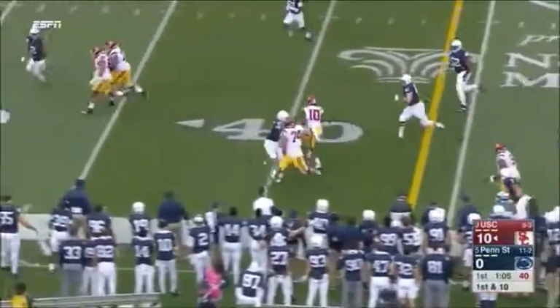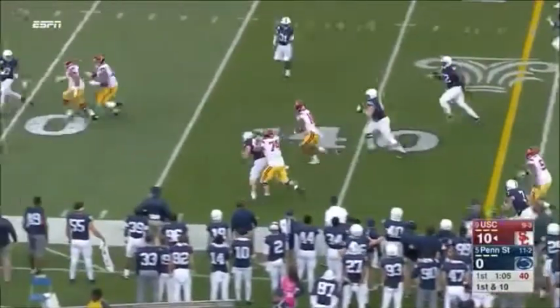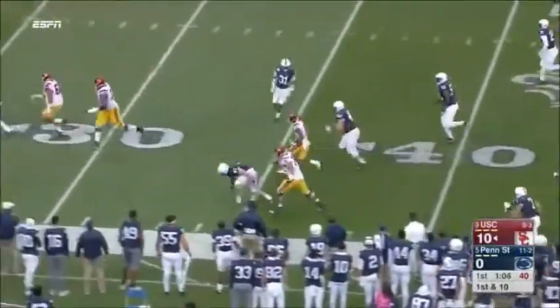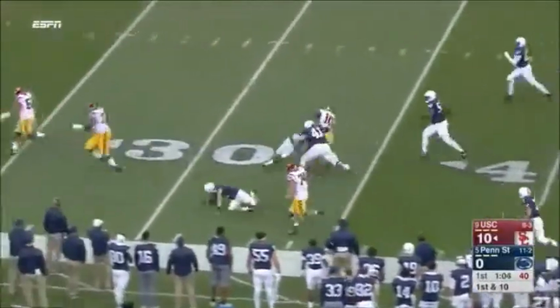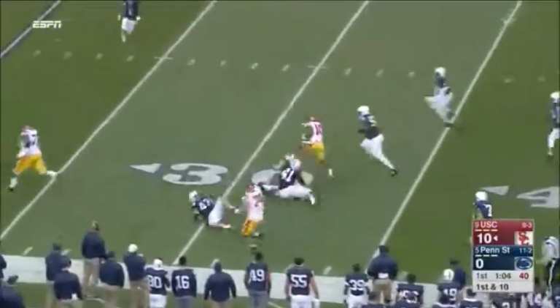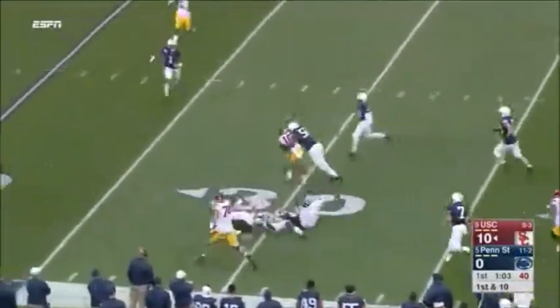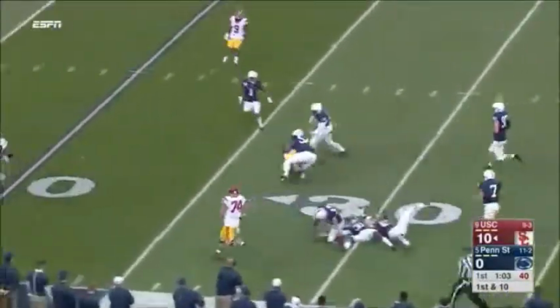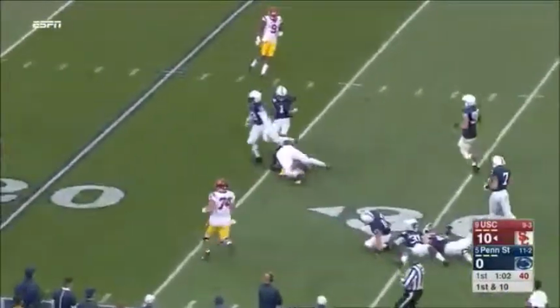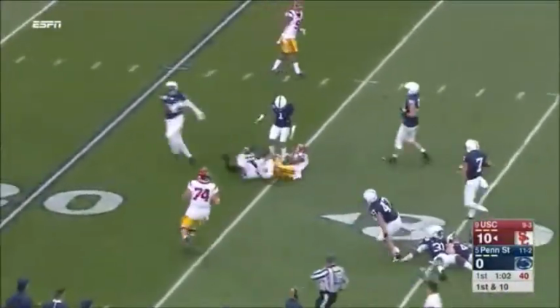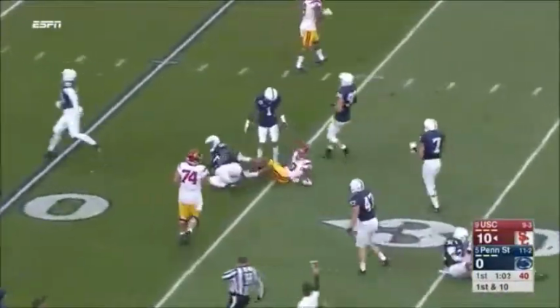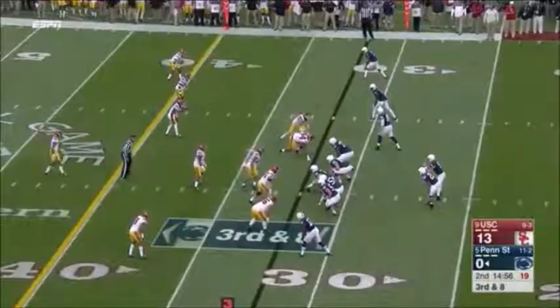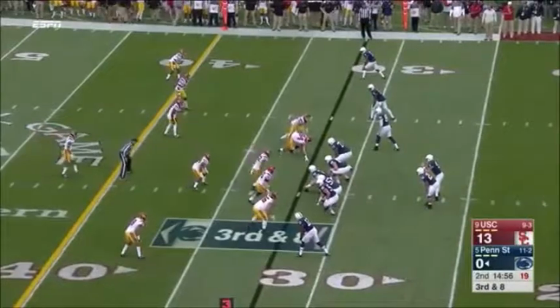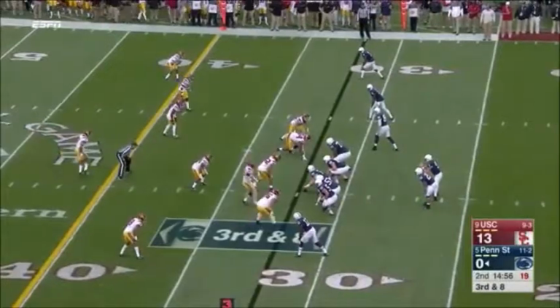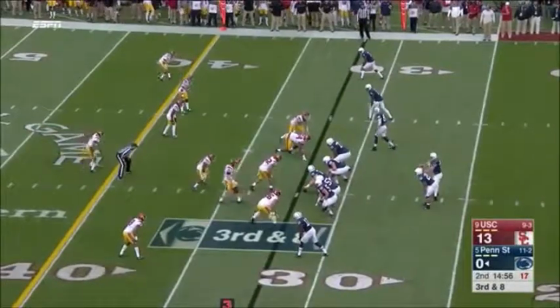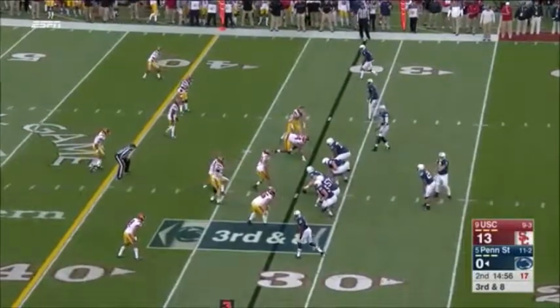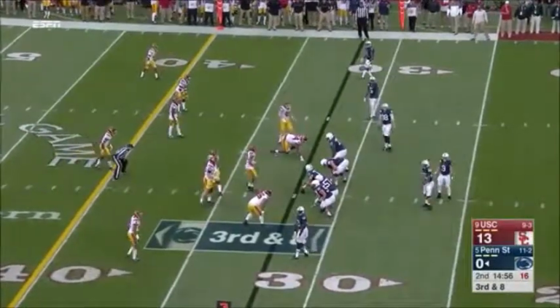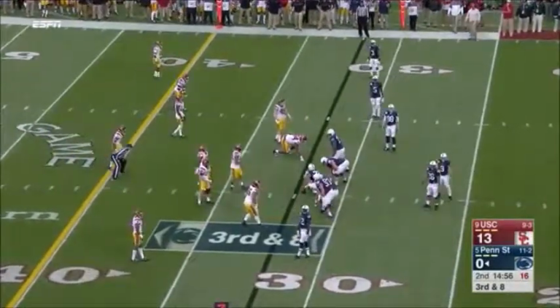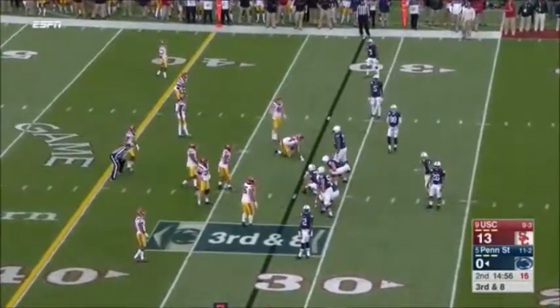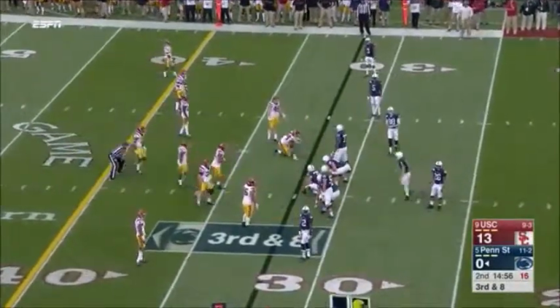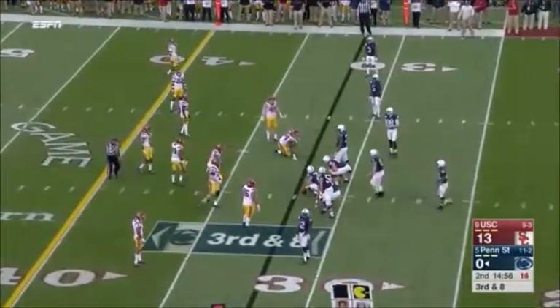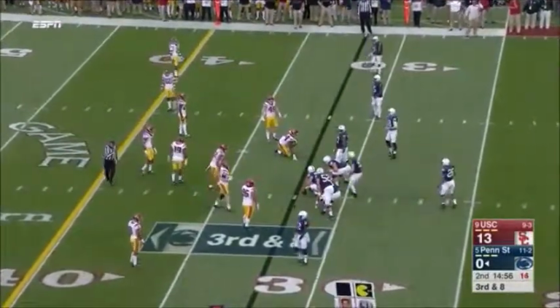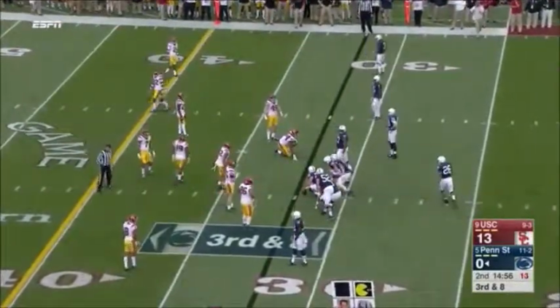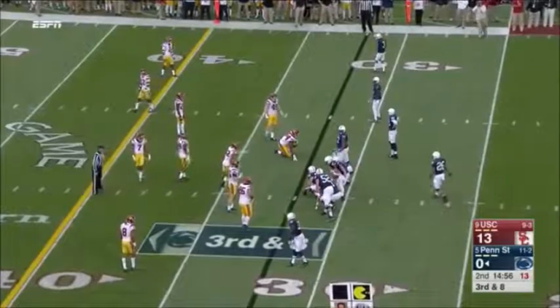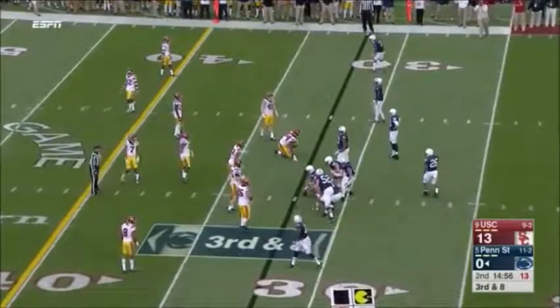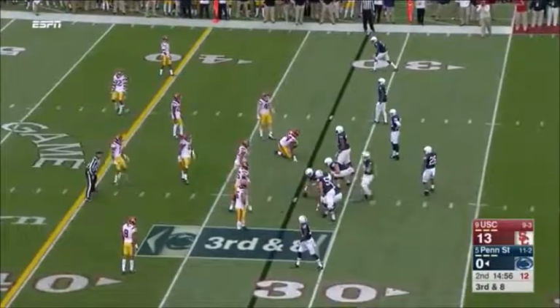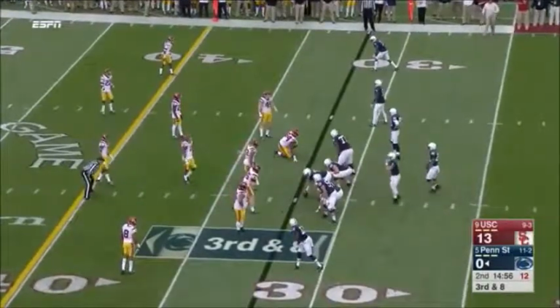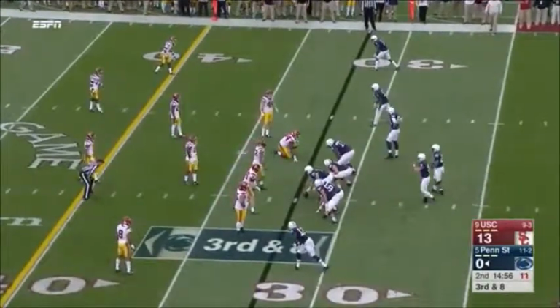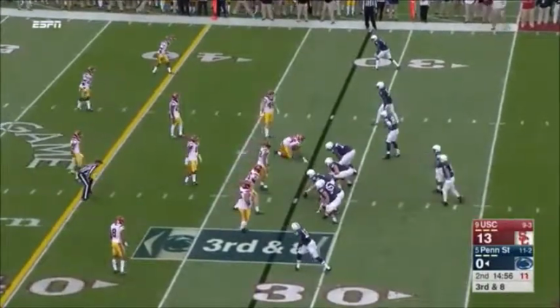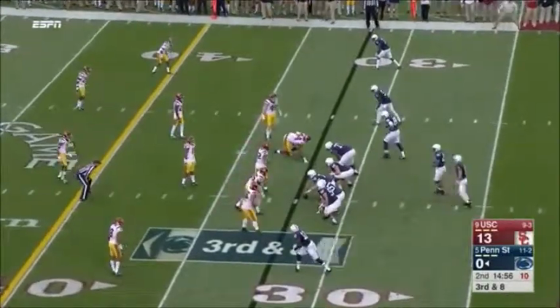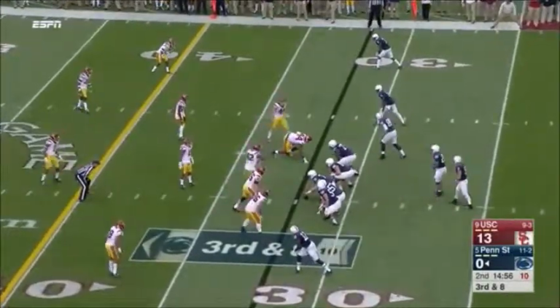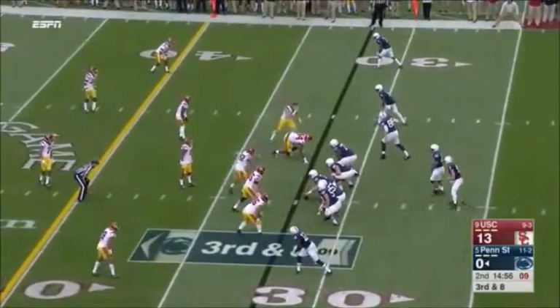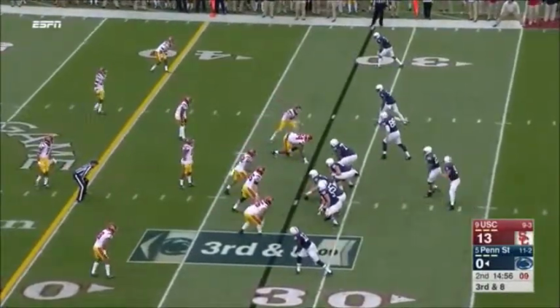And Green in space, still running. The defensive quarterback got the hand up to bat it down, and again Penn State faces a third down needing eight.